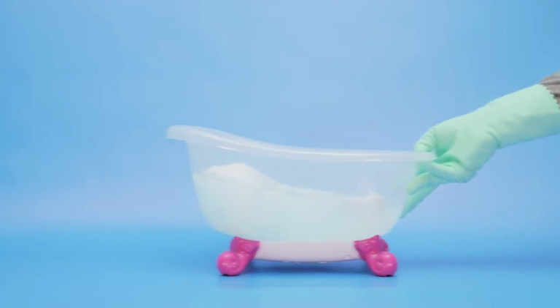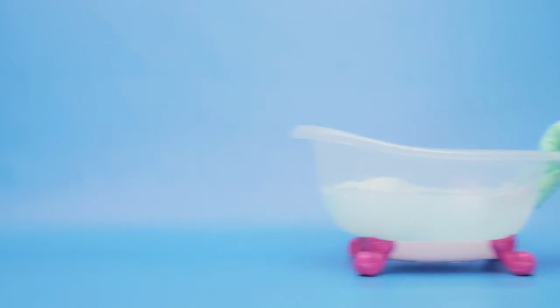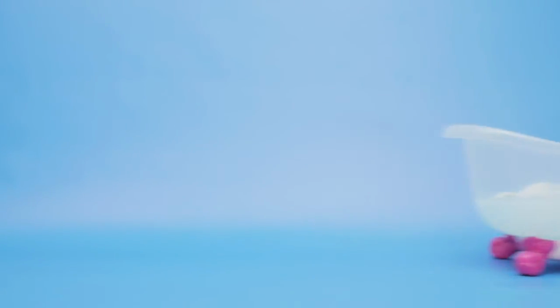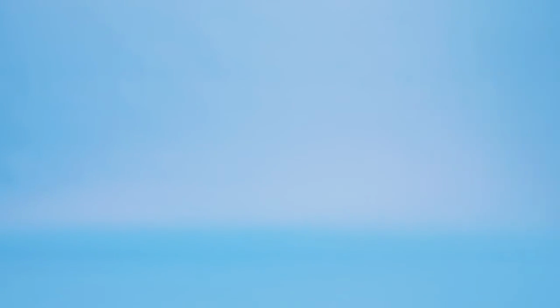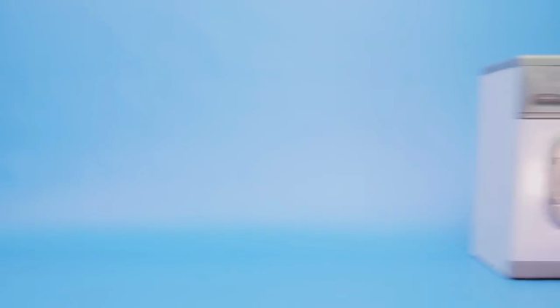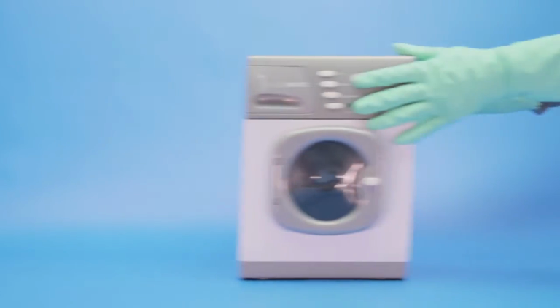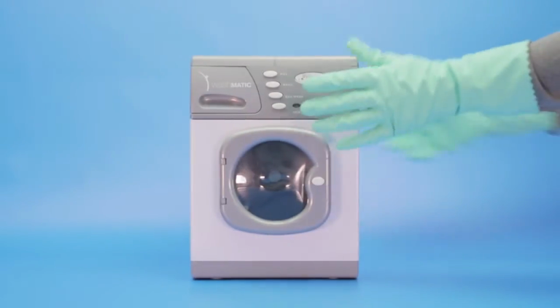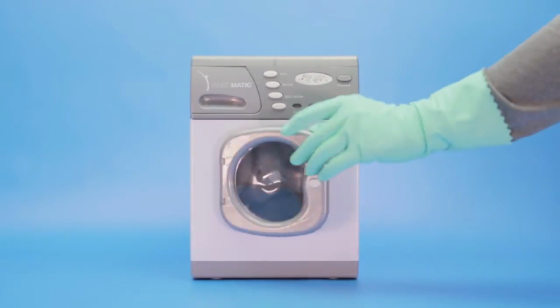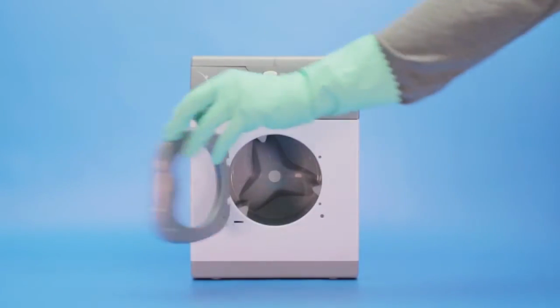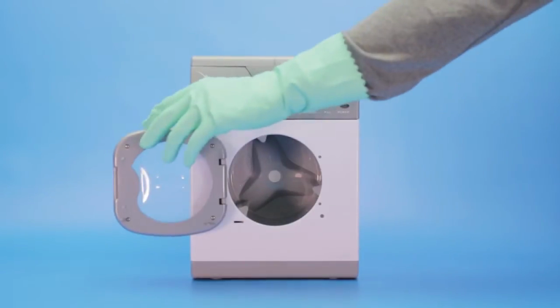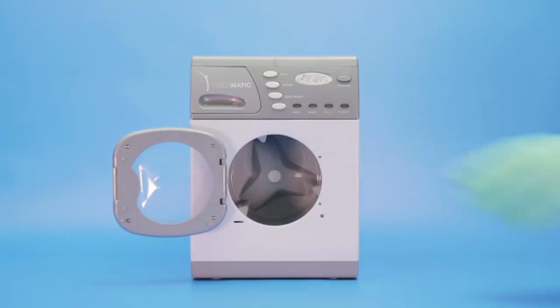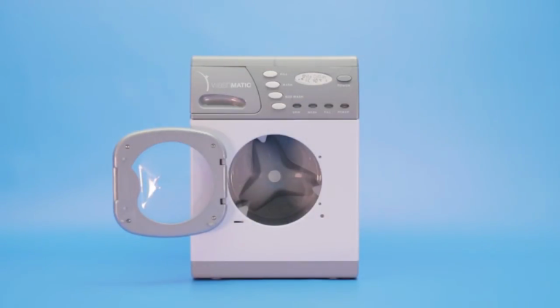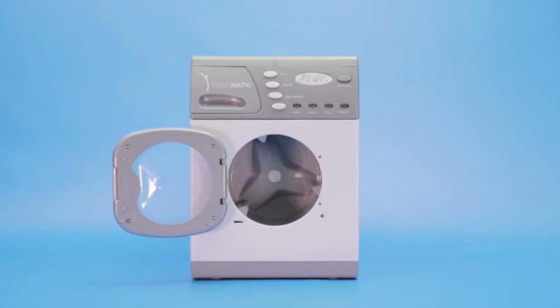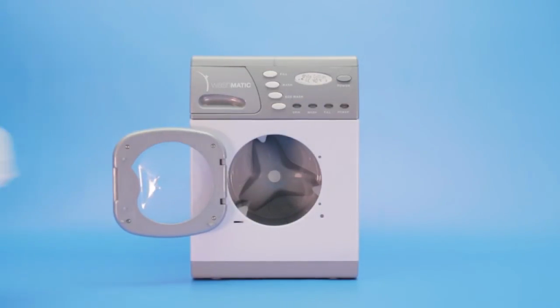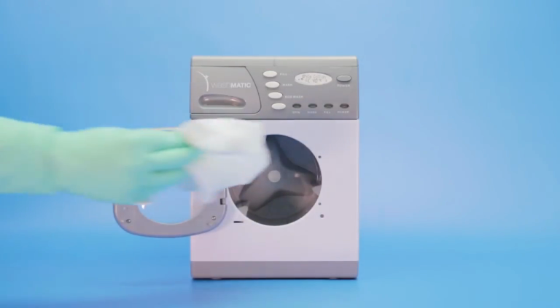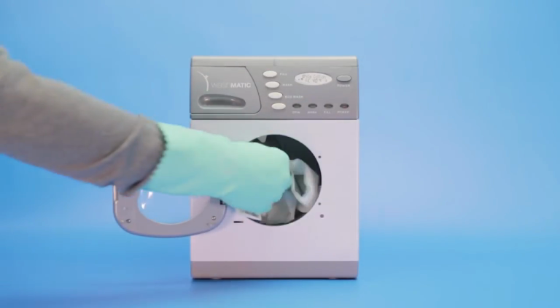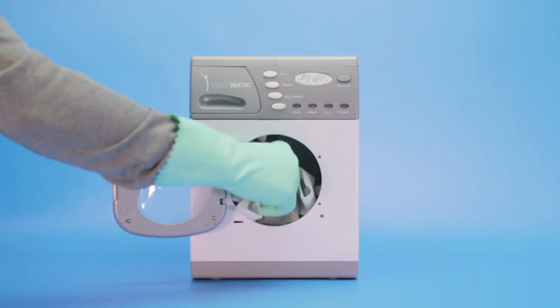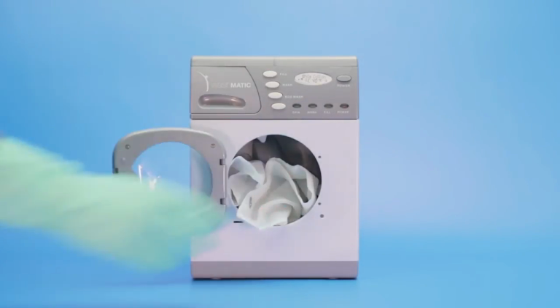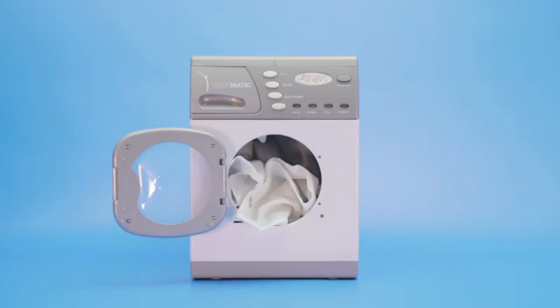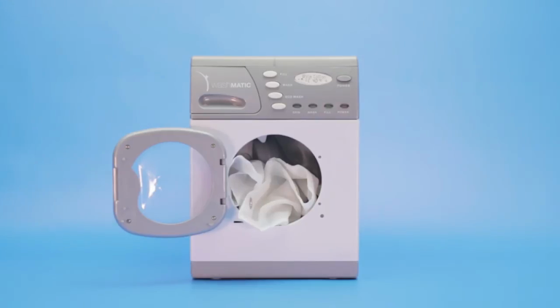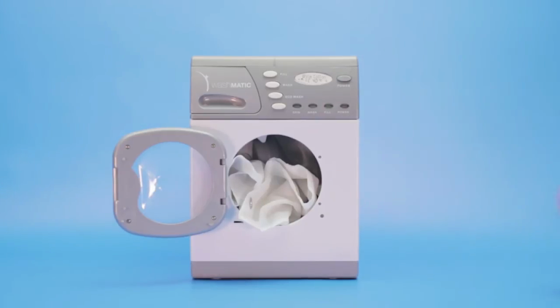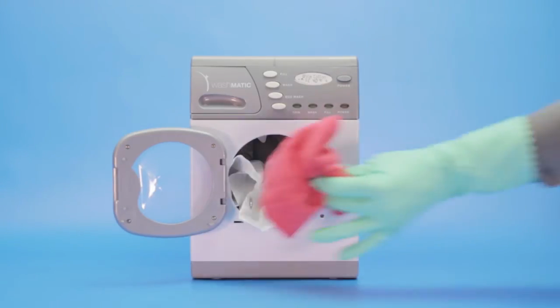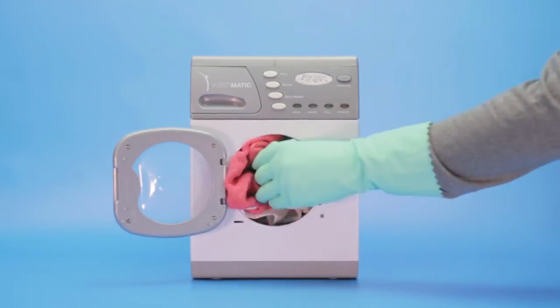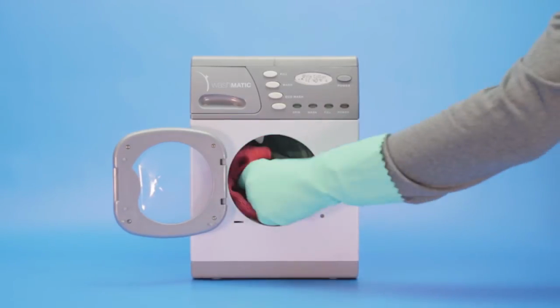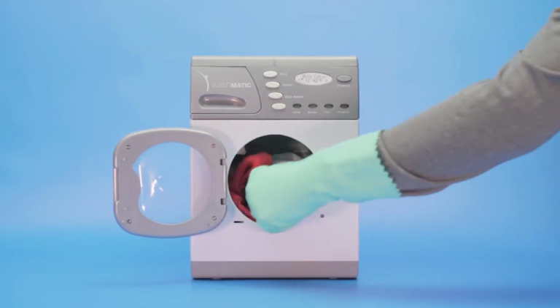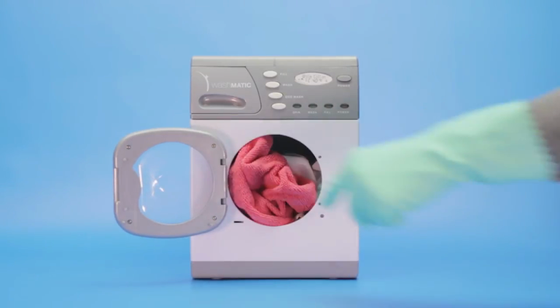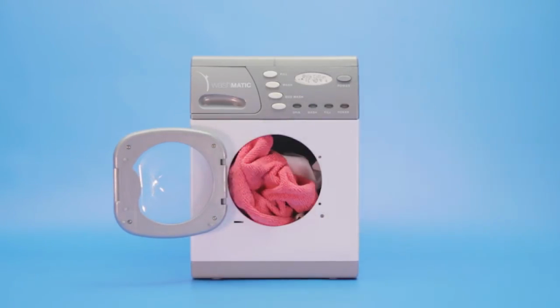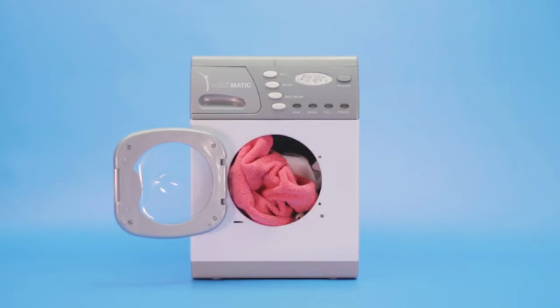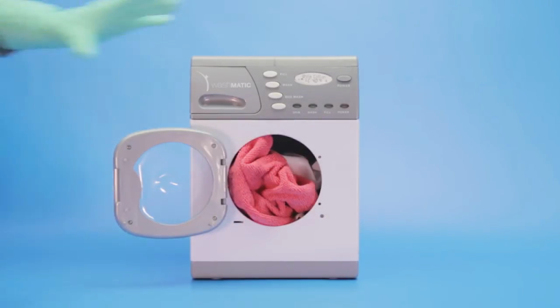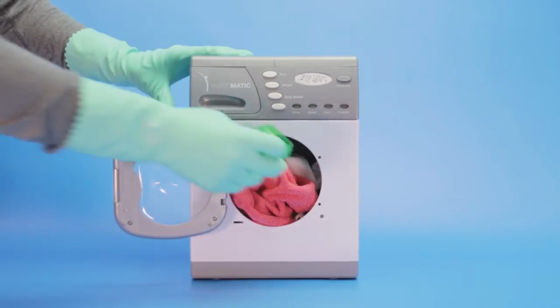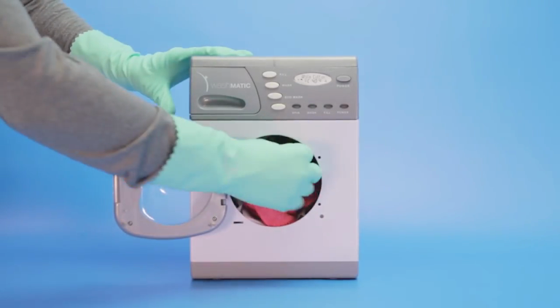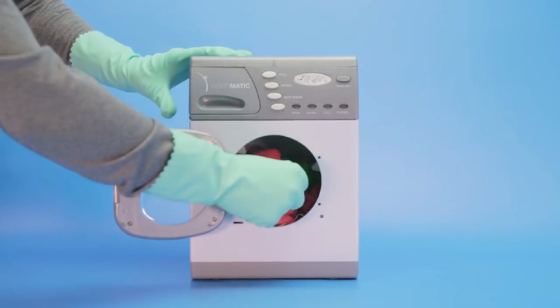After the initial soak, put your shower curtain into the washing machine to clean it properly. Adding a towel or two to the wash will help dislodge dirt from the curtain.